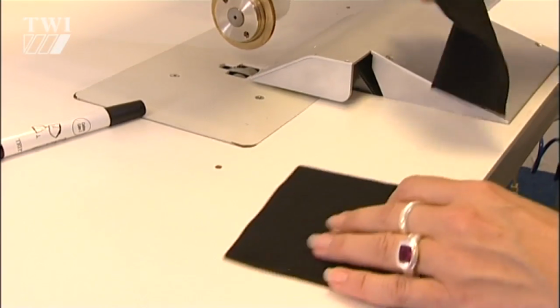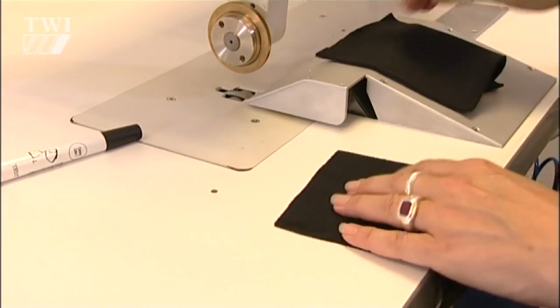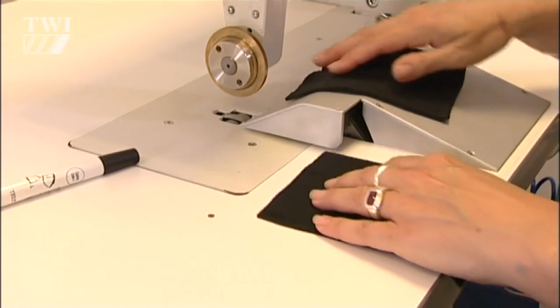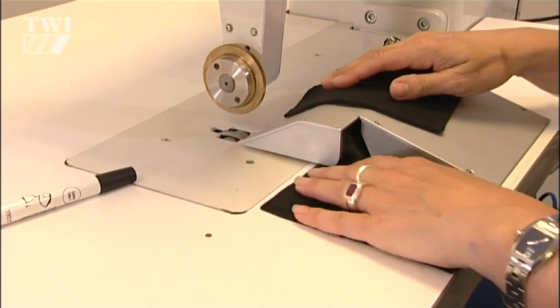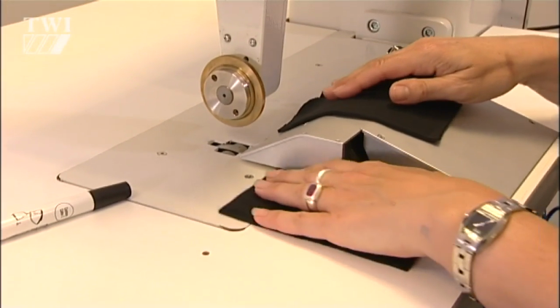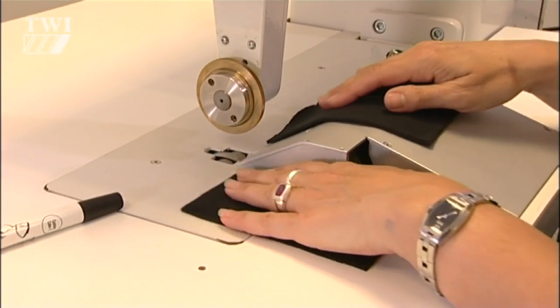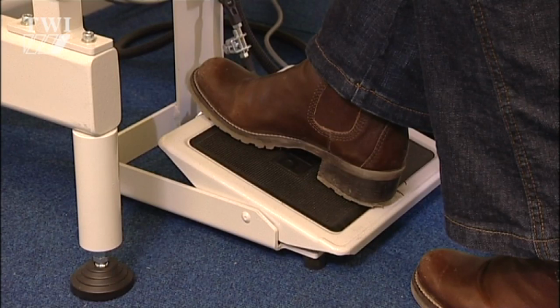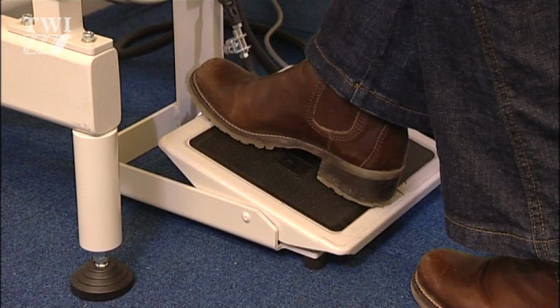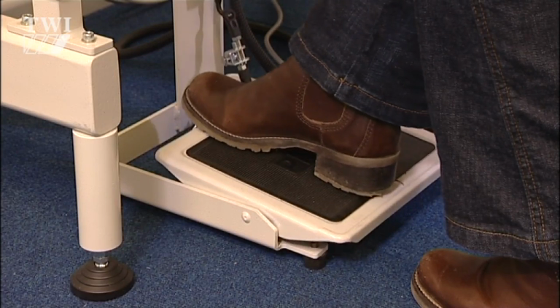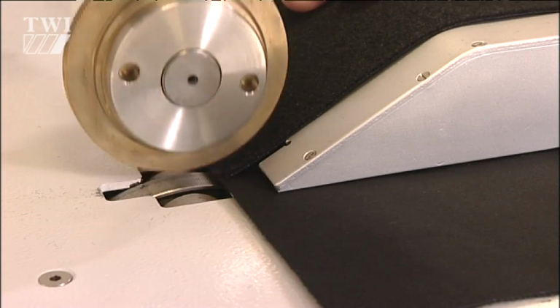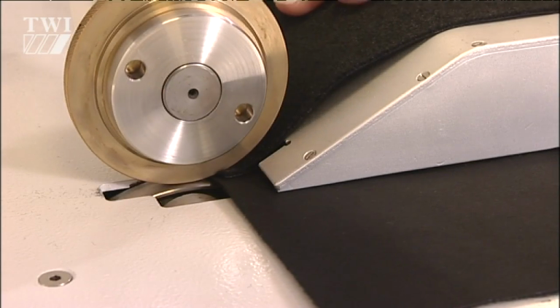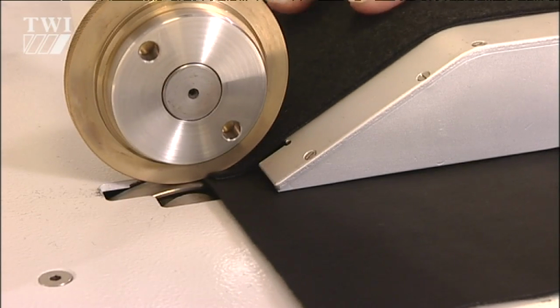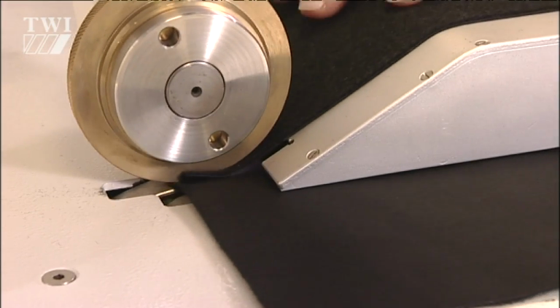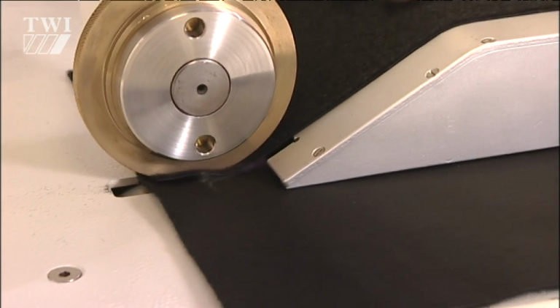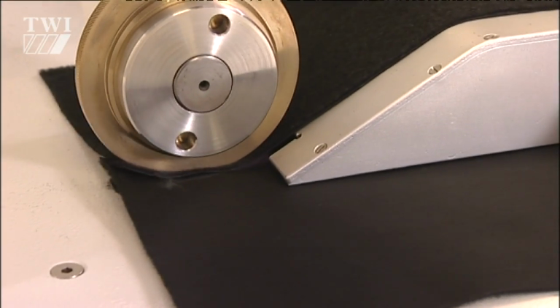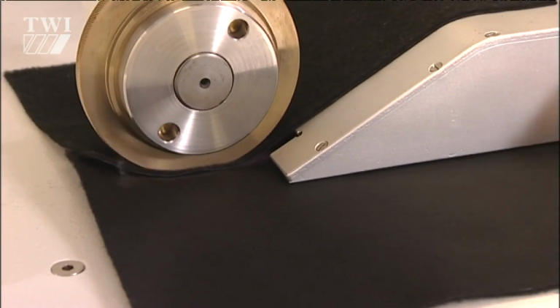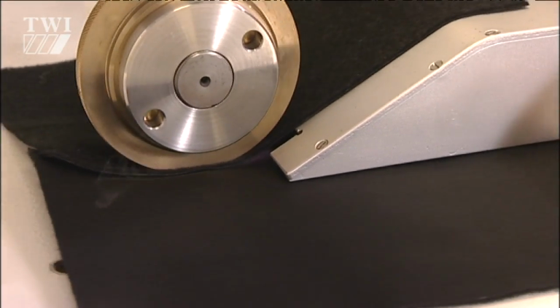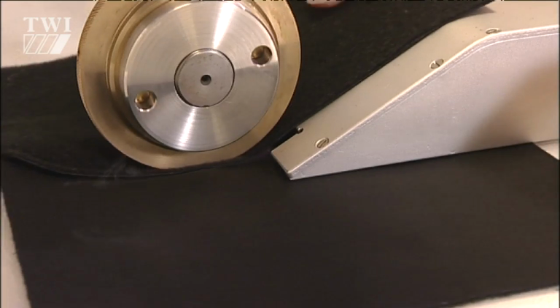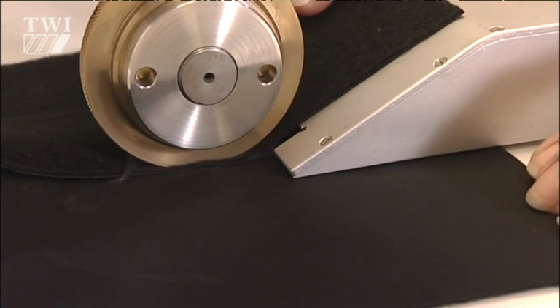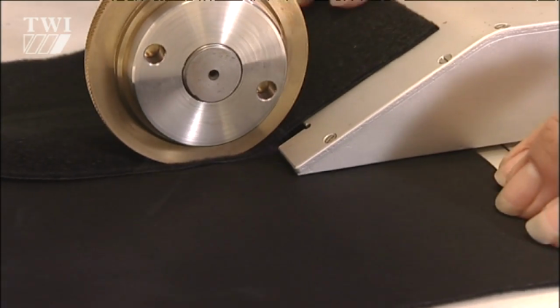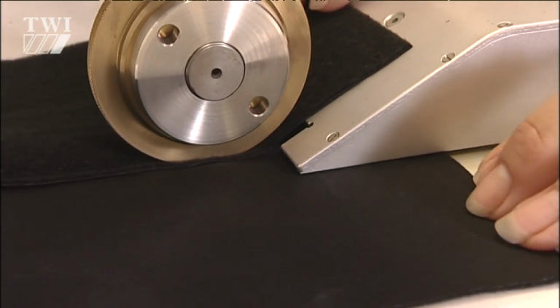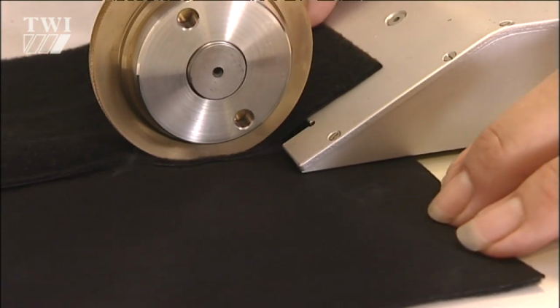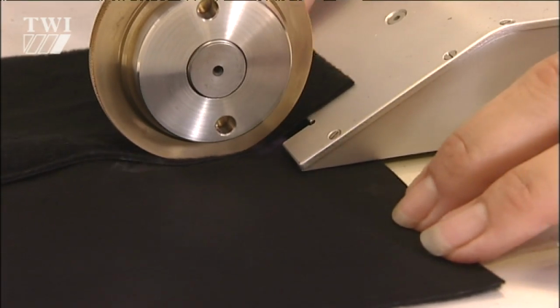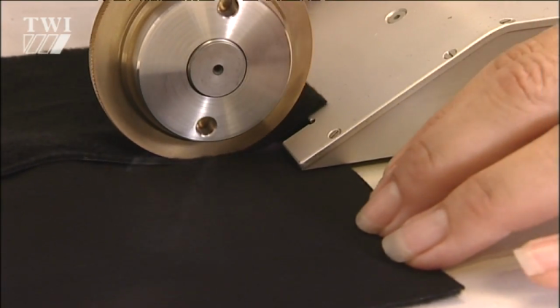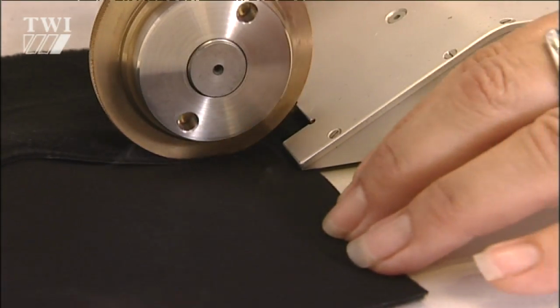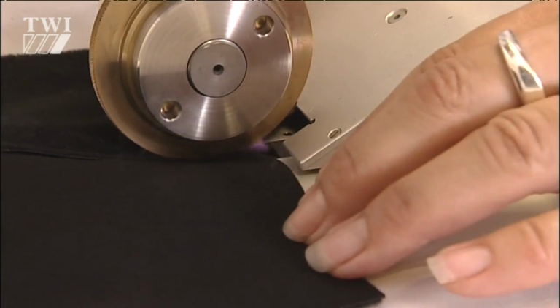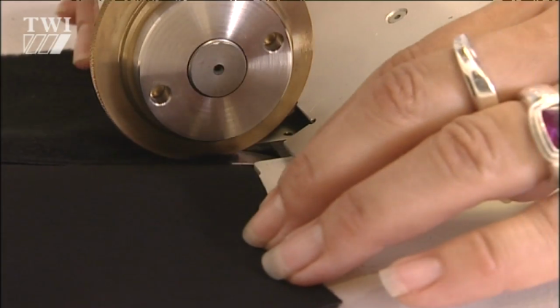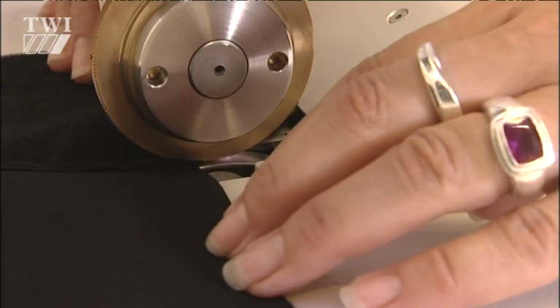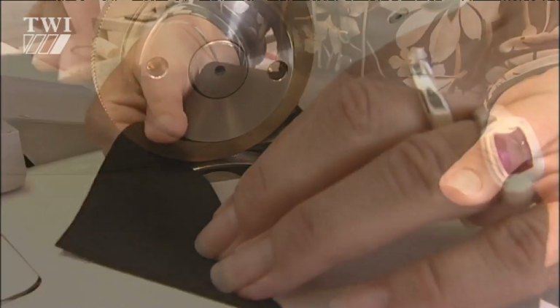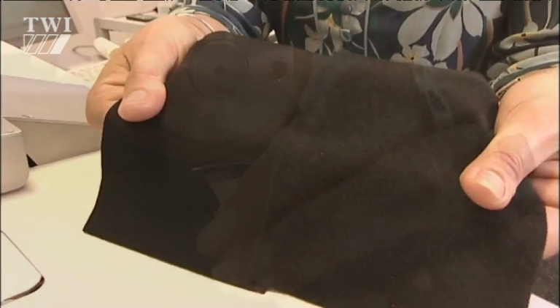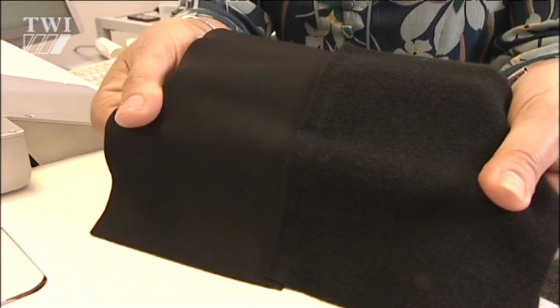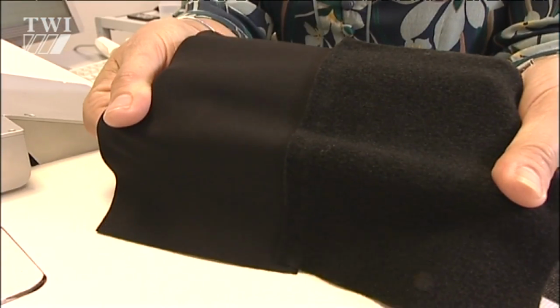We are actually undertaking some trials with TWI at the moment — tensile testing of some of the fabrics that we've had in the department. We just want to get out there, get companies in, do some research and development with companies who are interested, and push this new technology forward.